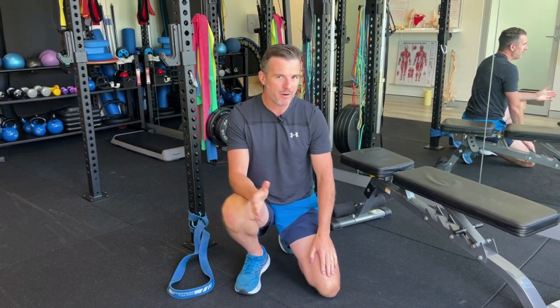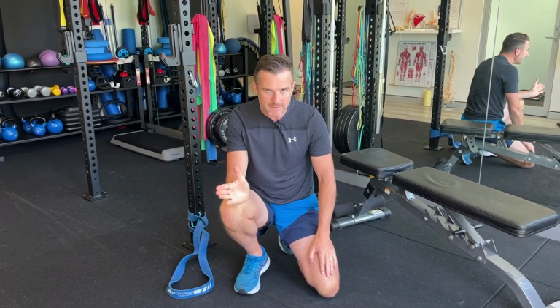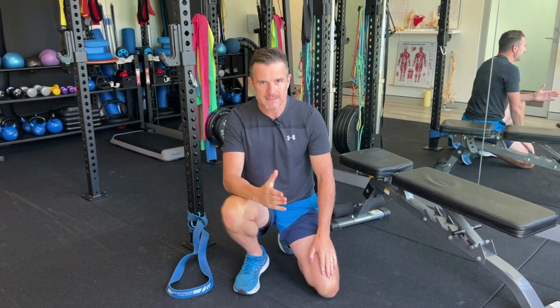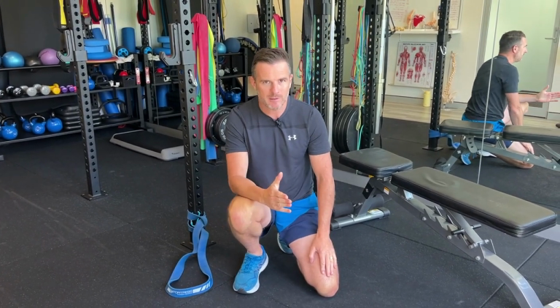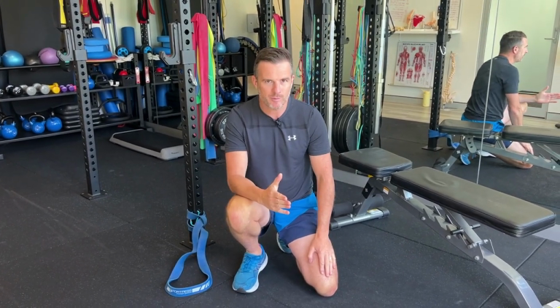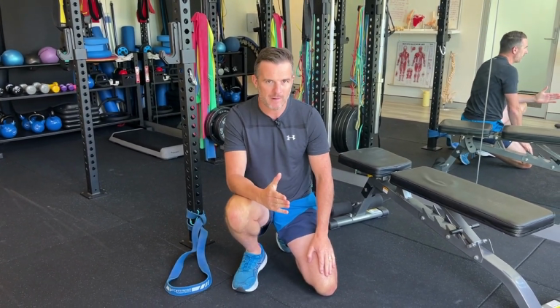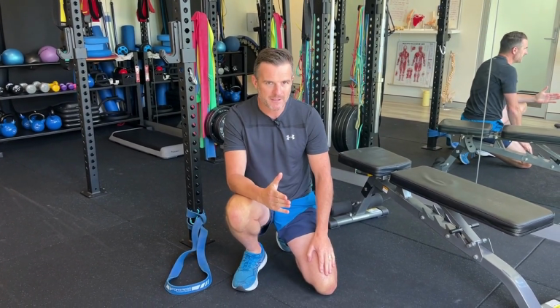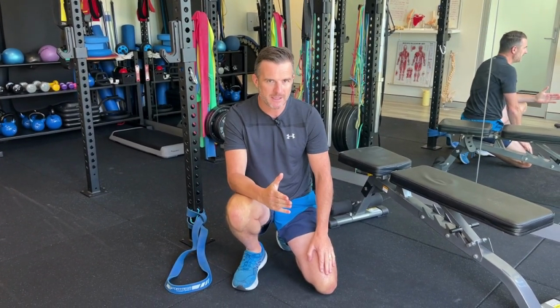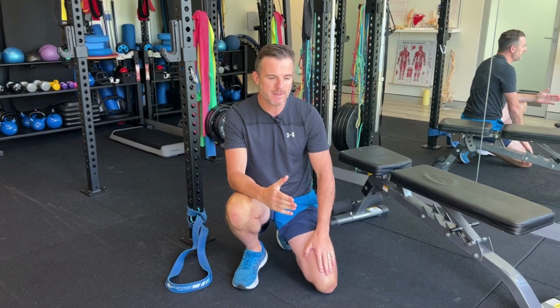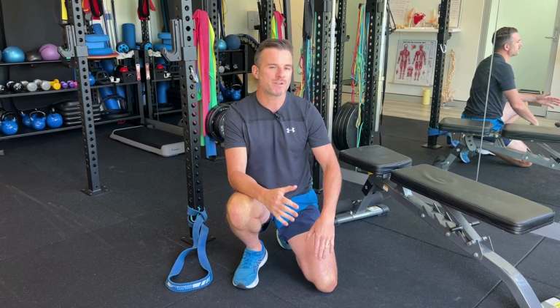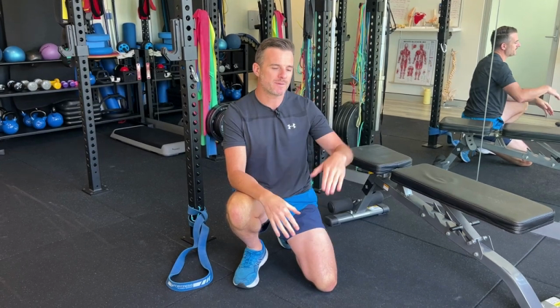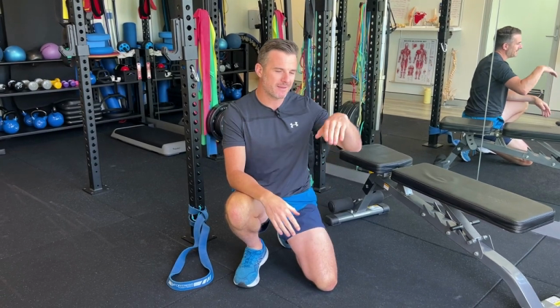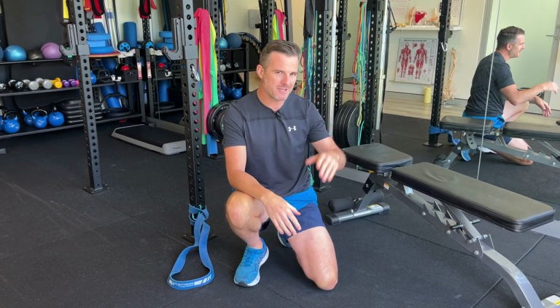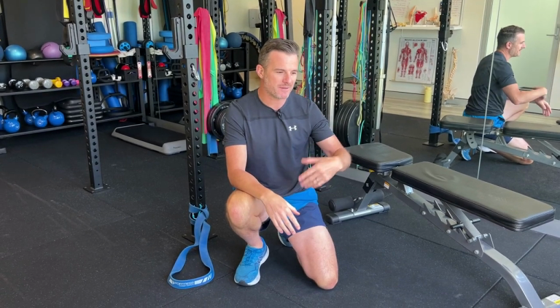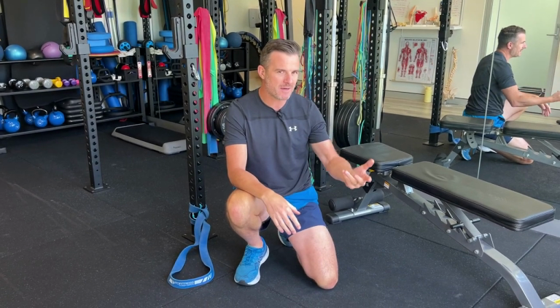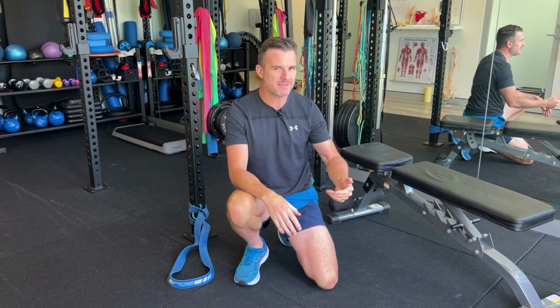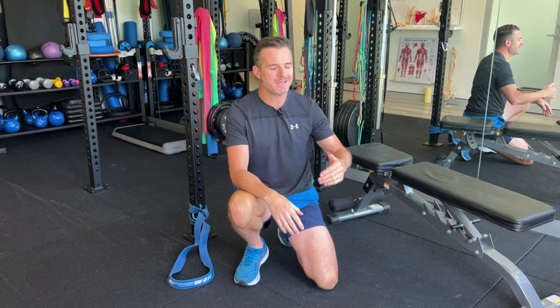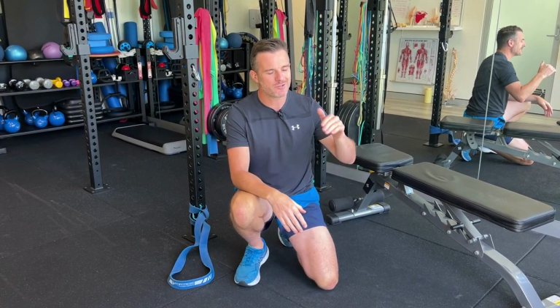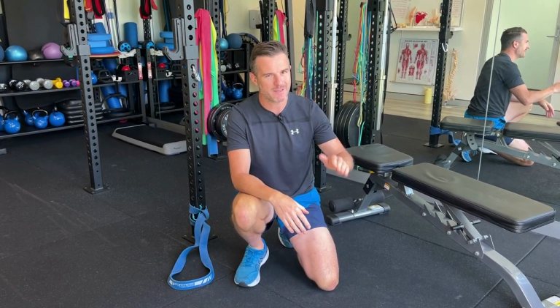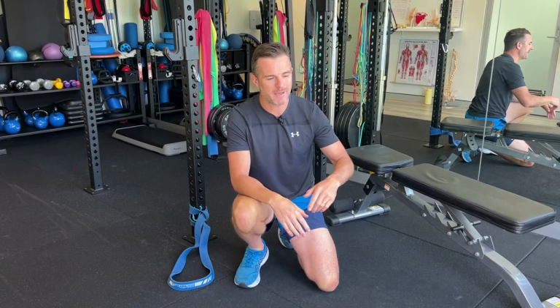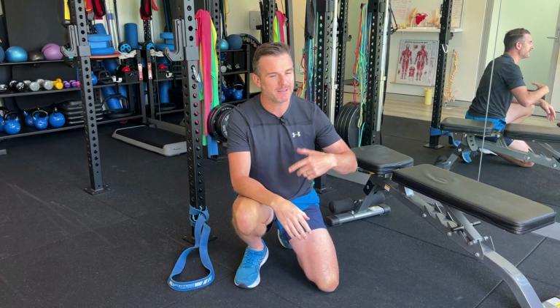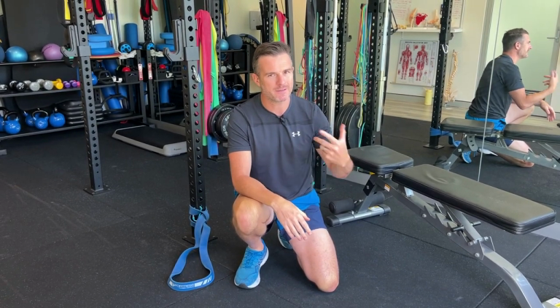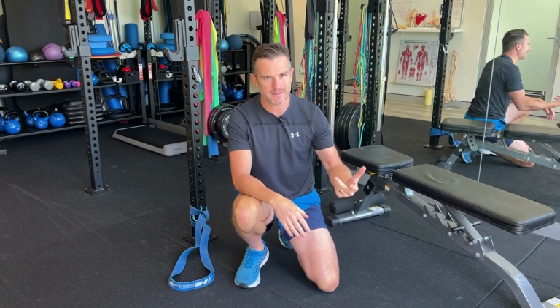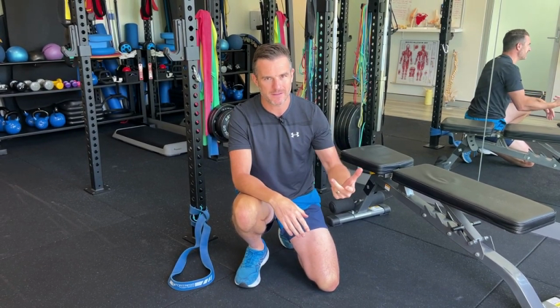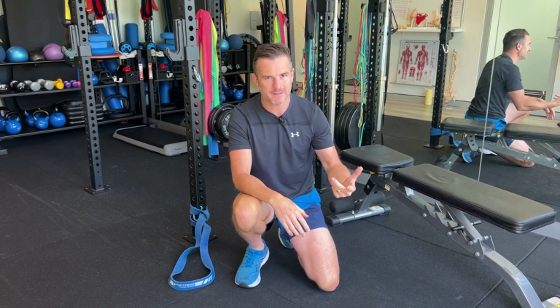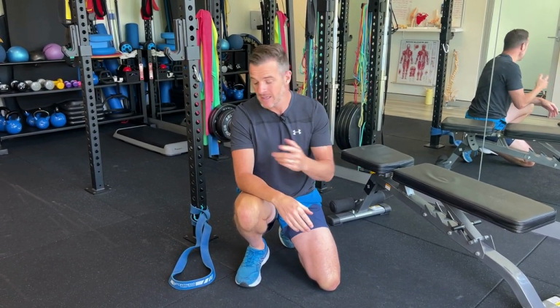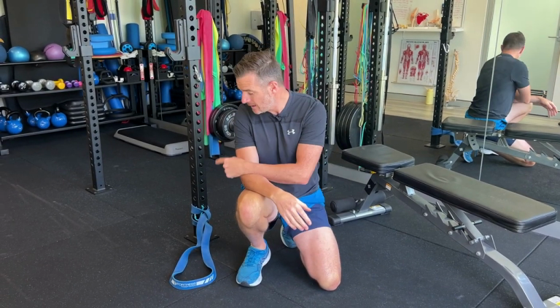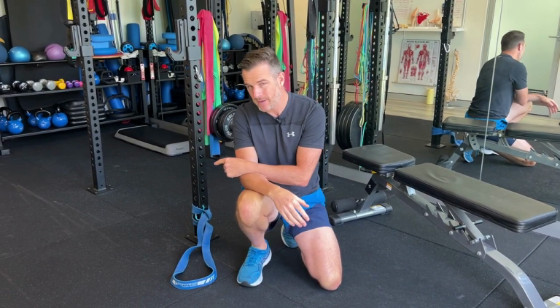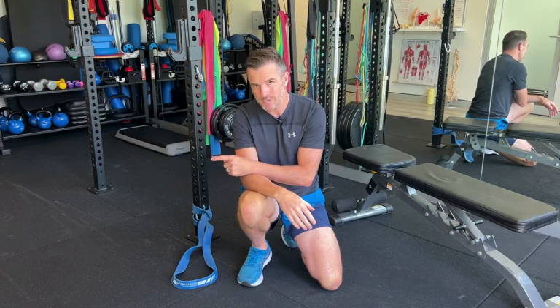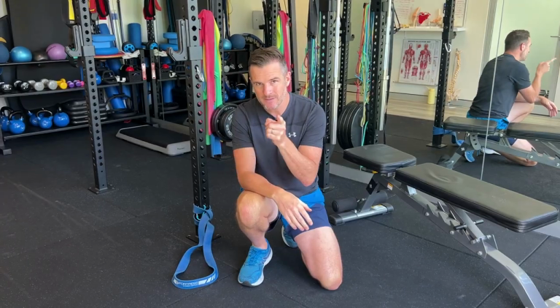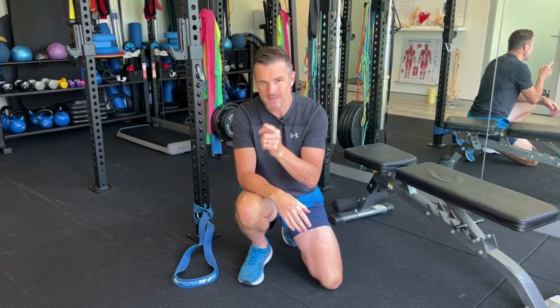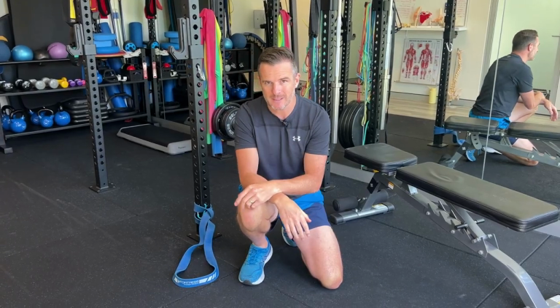Hopefully it gets a little more range in their hip, which drops down the tension and tightness, drops down their pain, and increases their function. Hope that helps — see you next time.